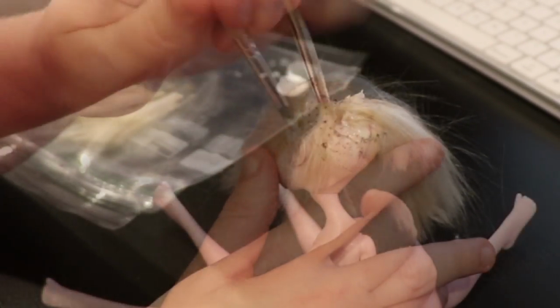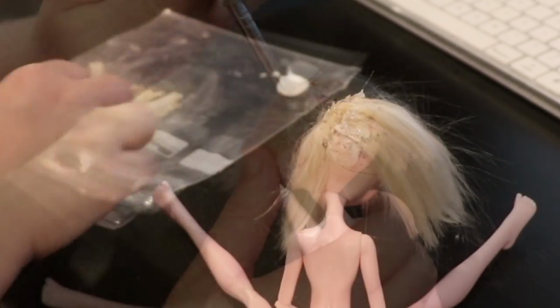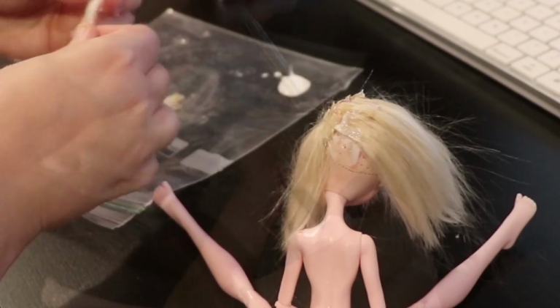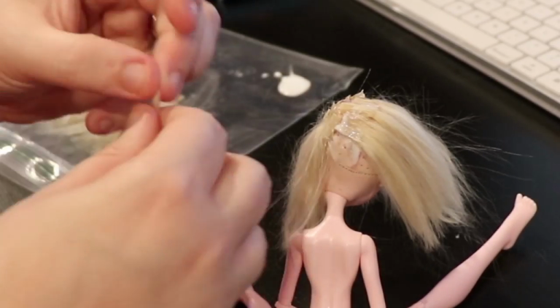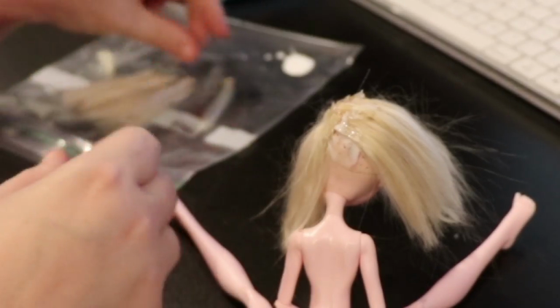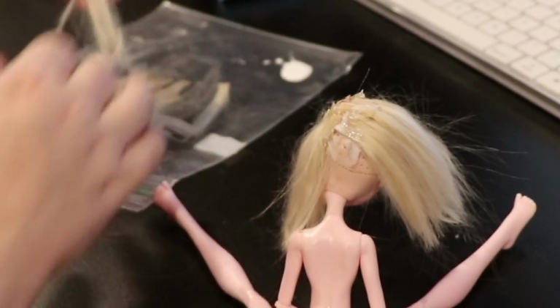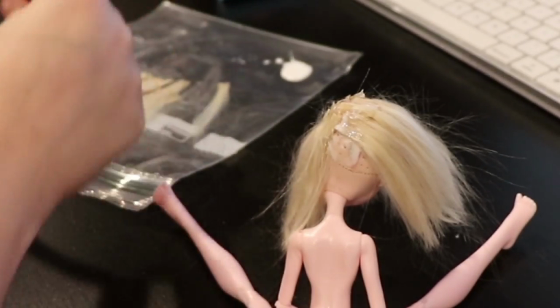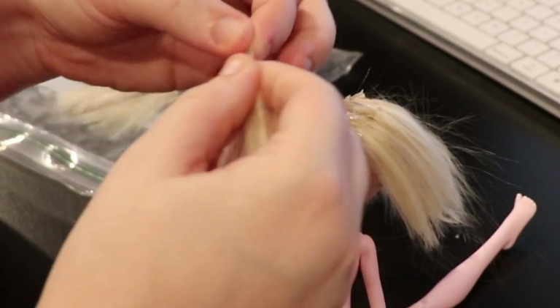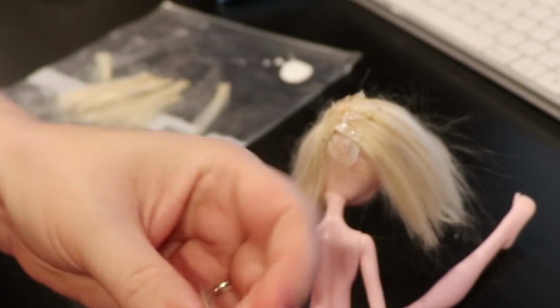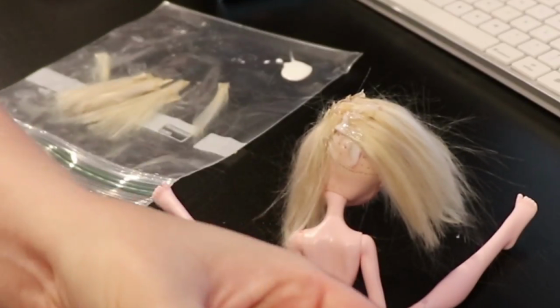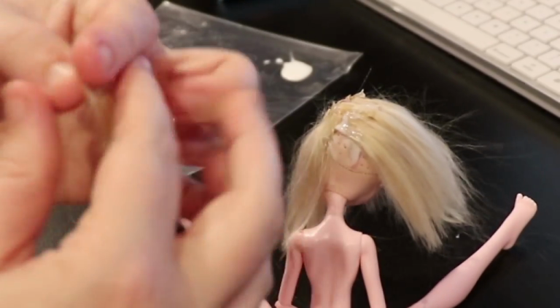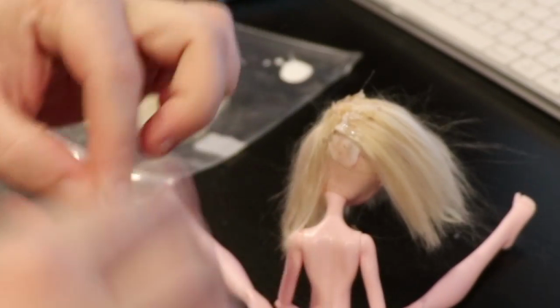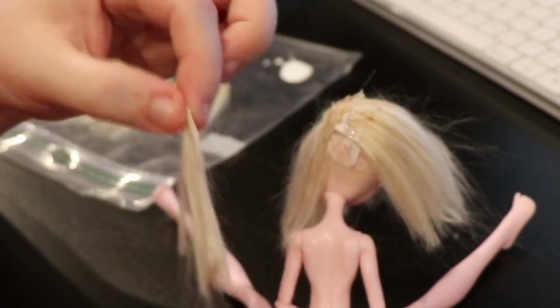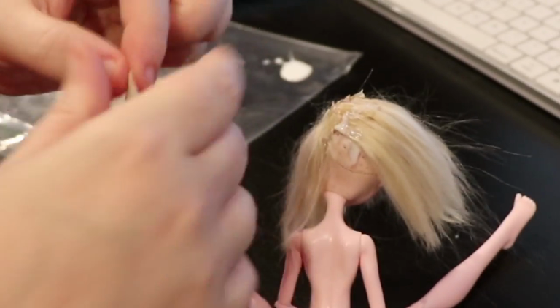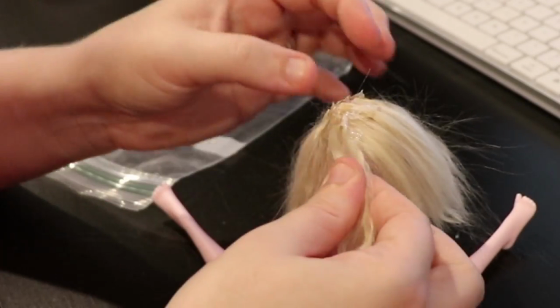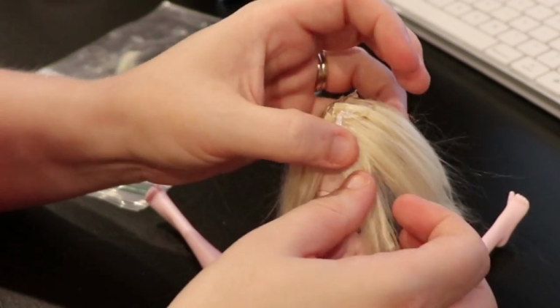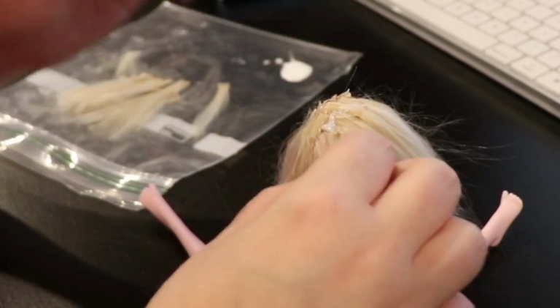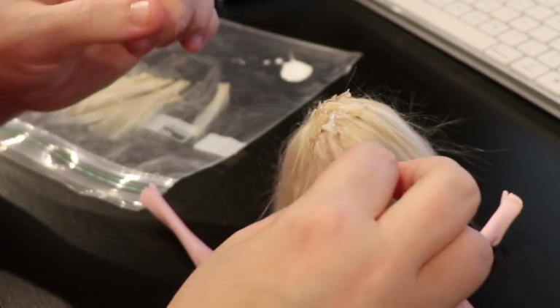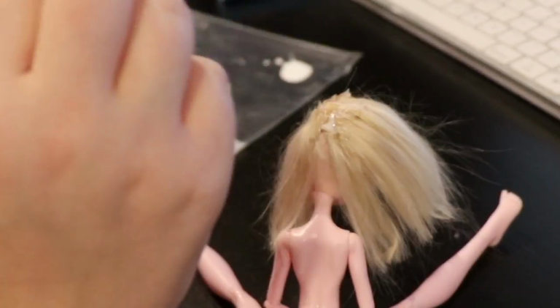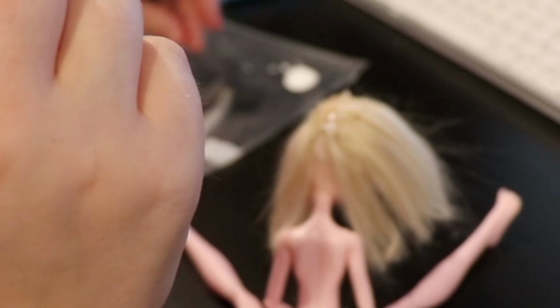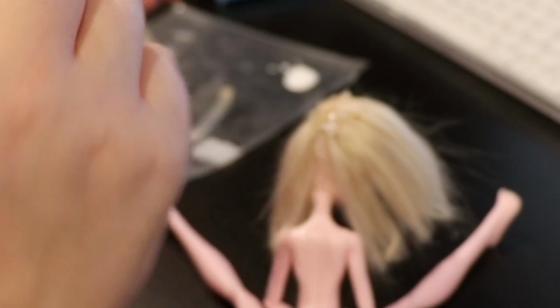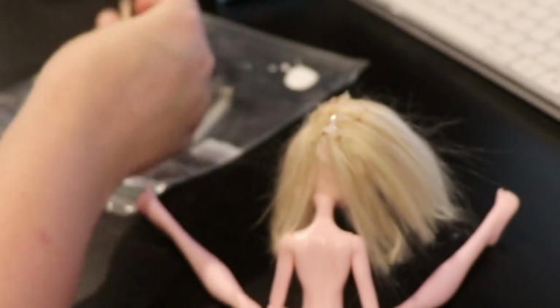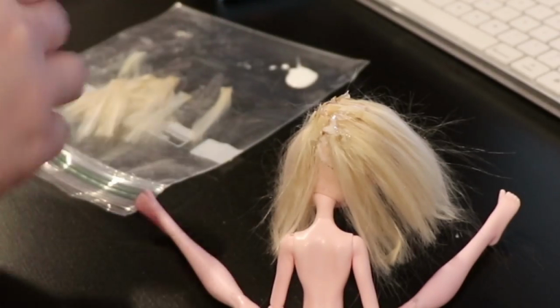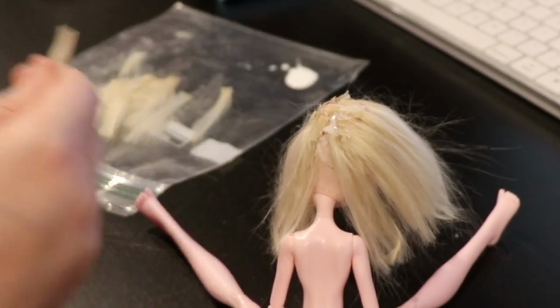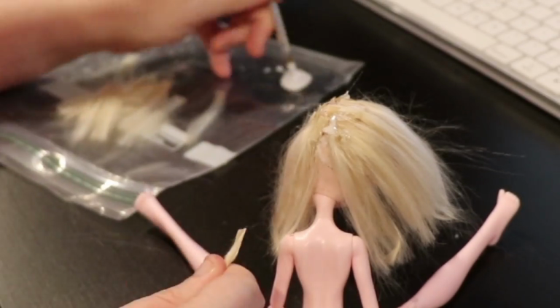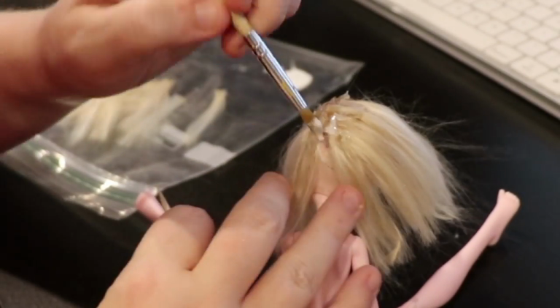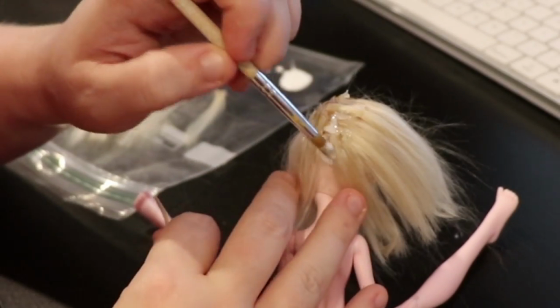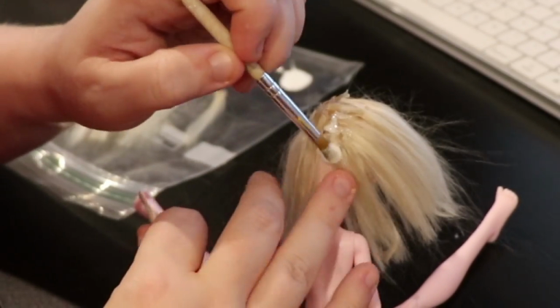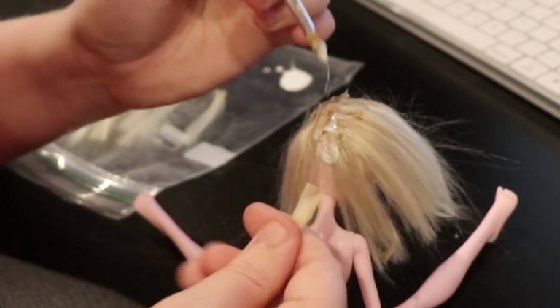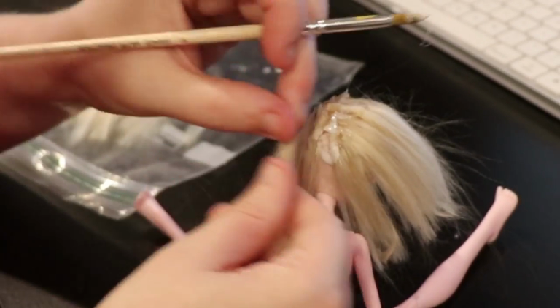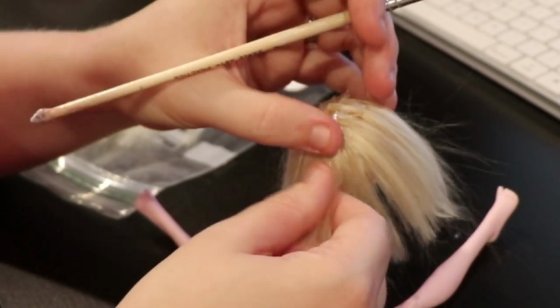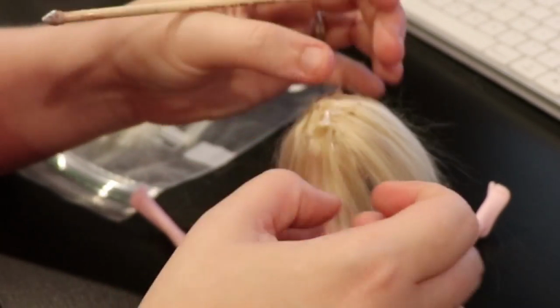Take some extra time to make sure the glue is absolutely dried. If you don't, once you pull back on the hair, it'll detach and you'll have to do that part all over again.